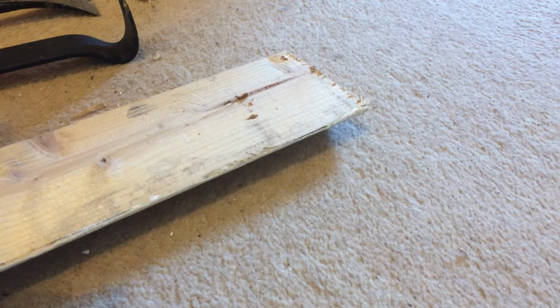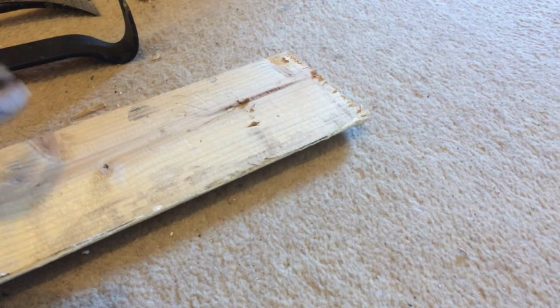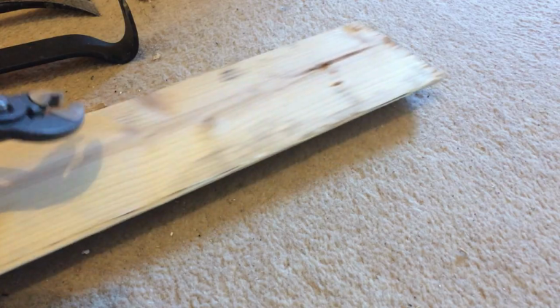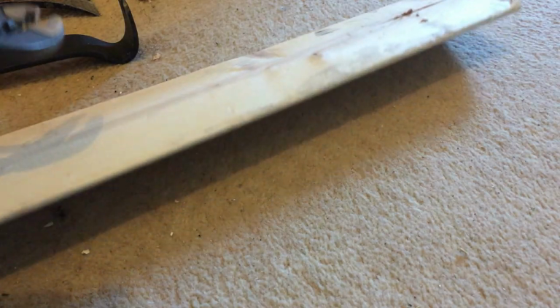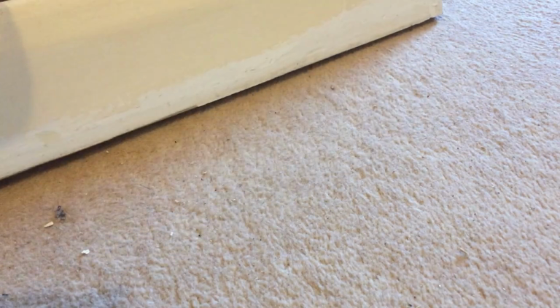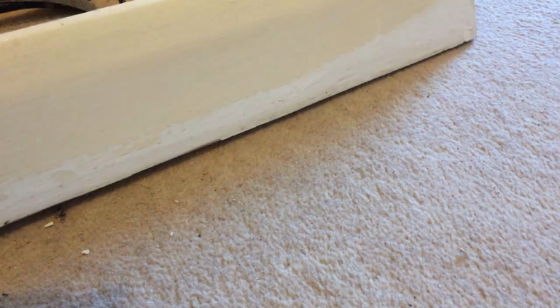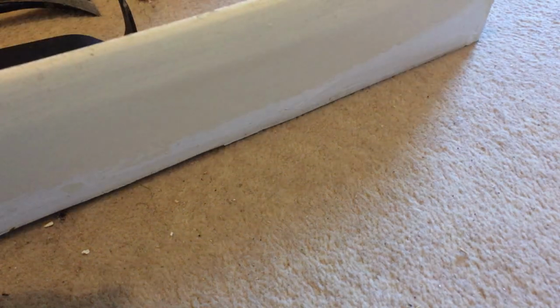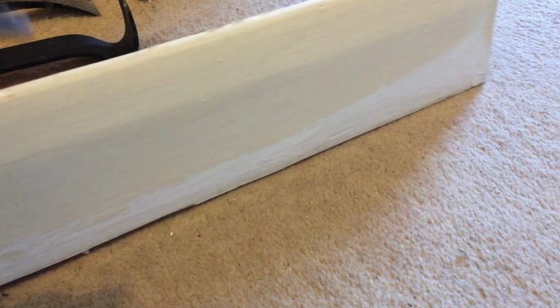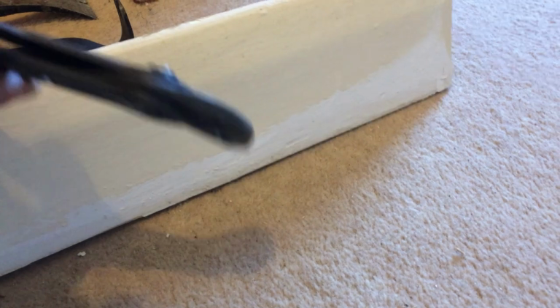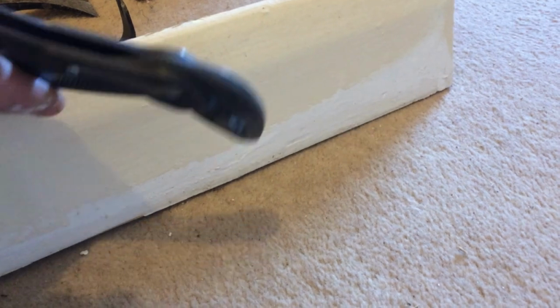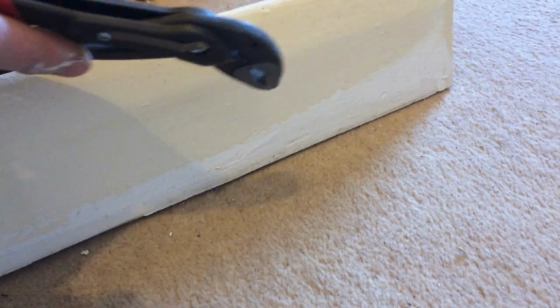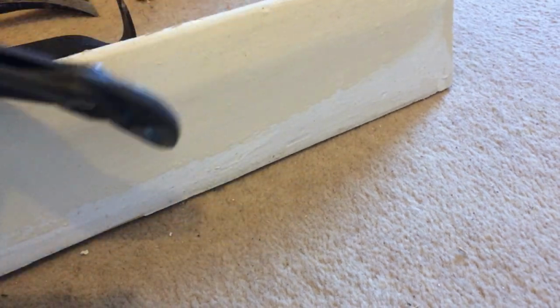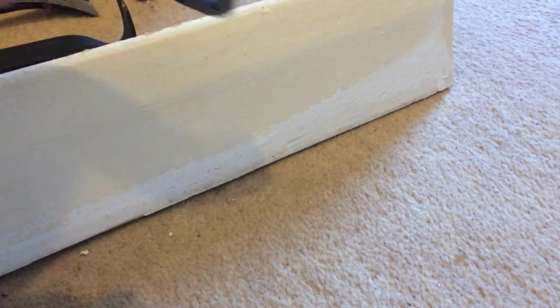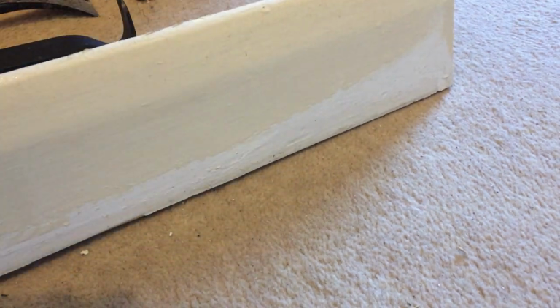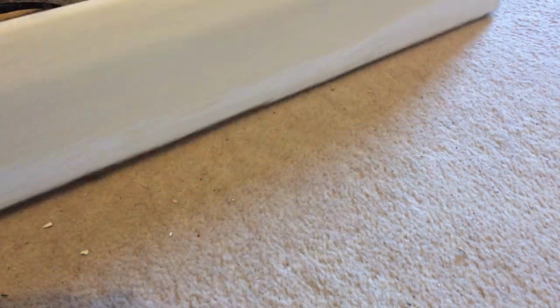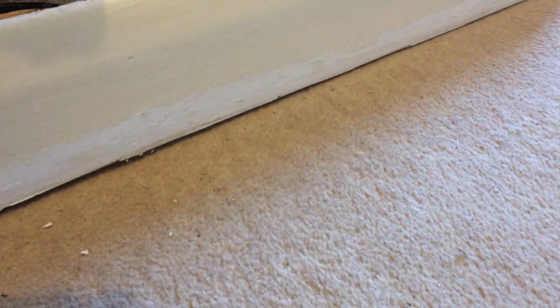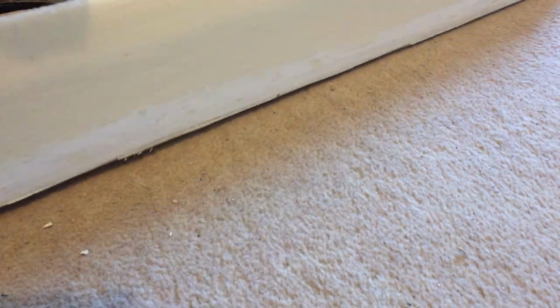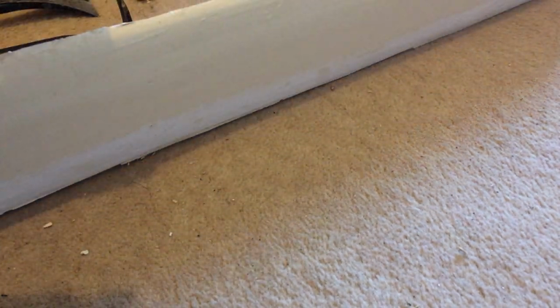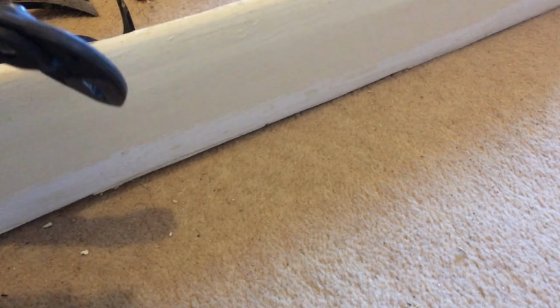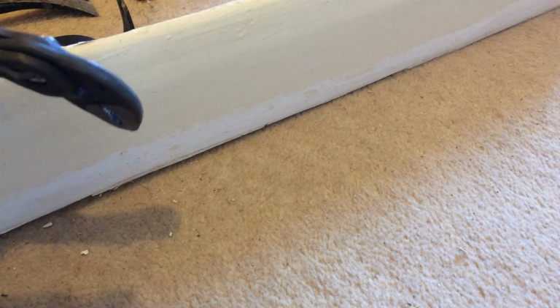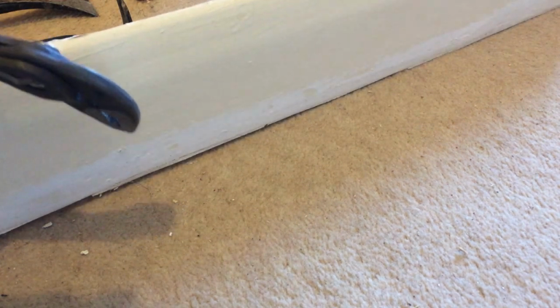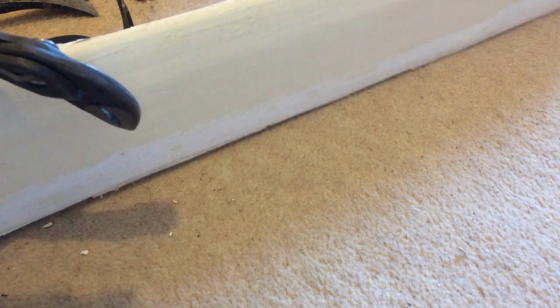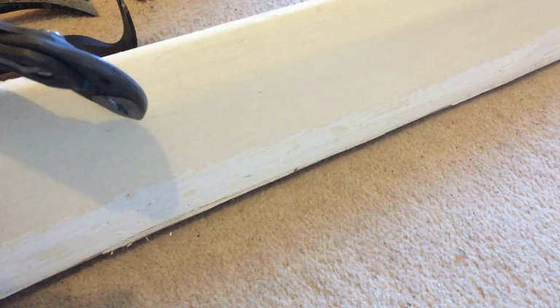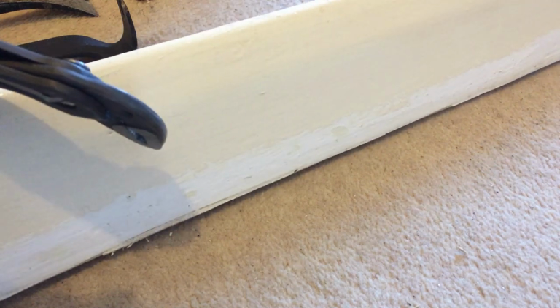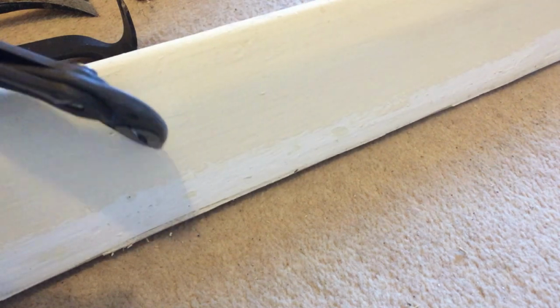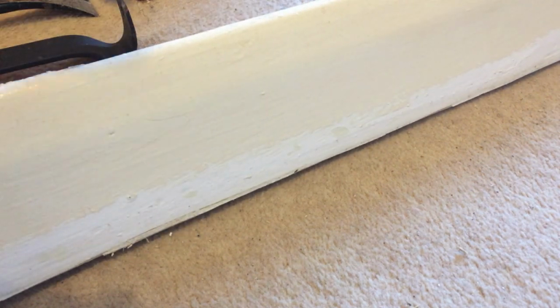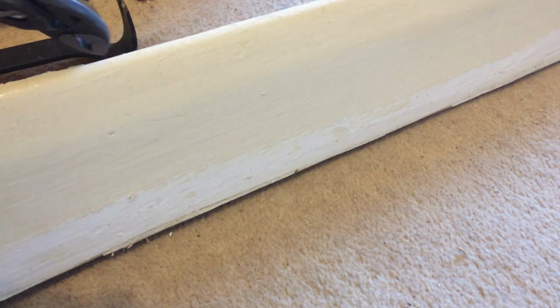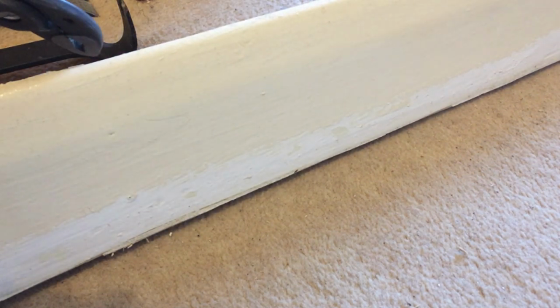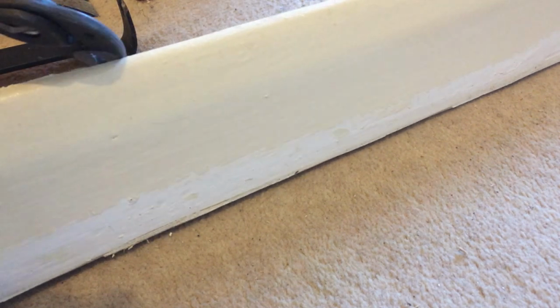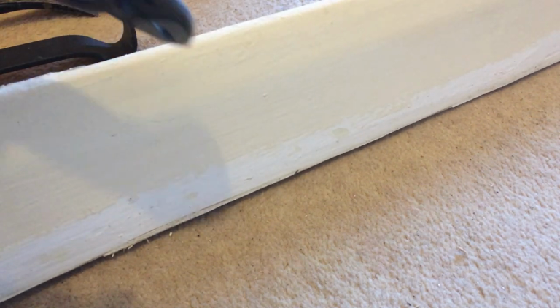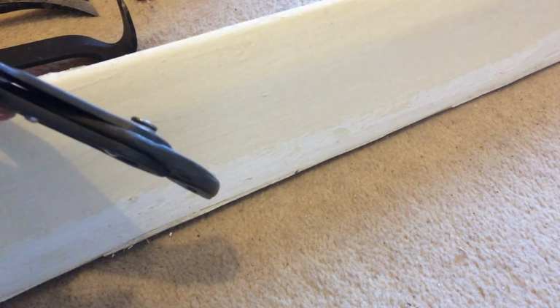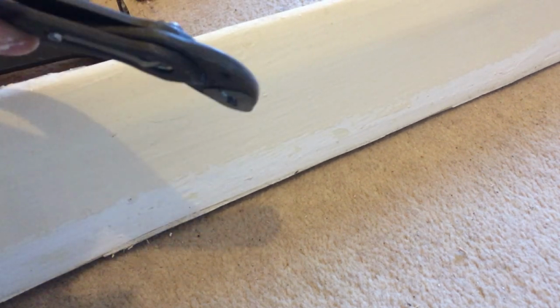That's it — that's all the nails out of the baseboard now. No damage whatsoever. When this is ready to fit, just basically fit it back and brad nail it from the front.